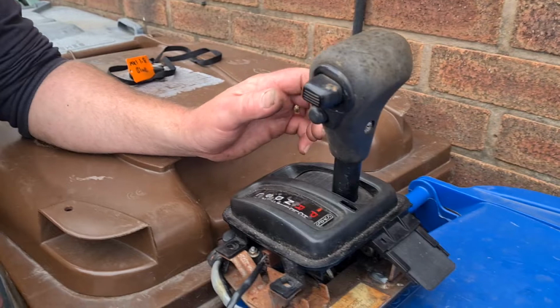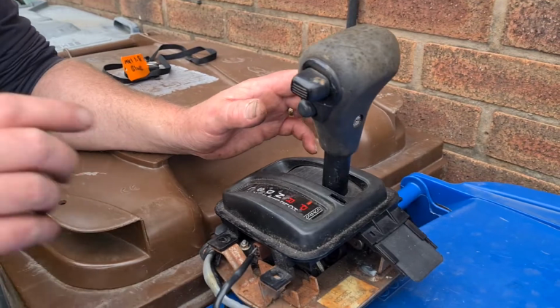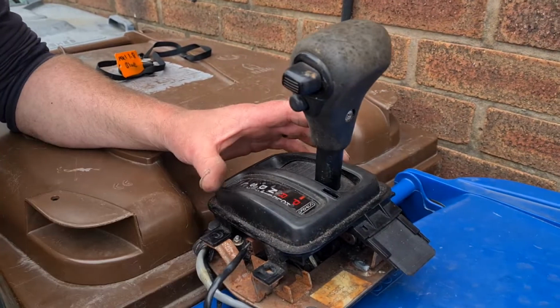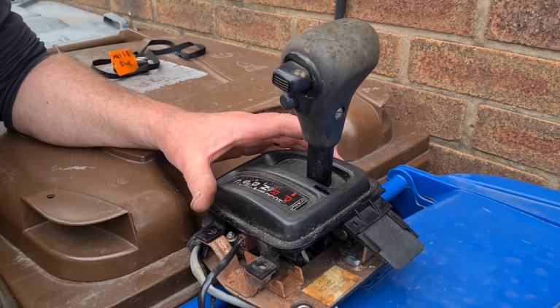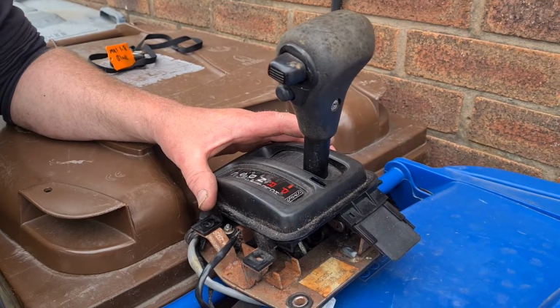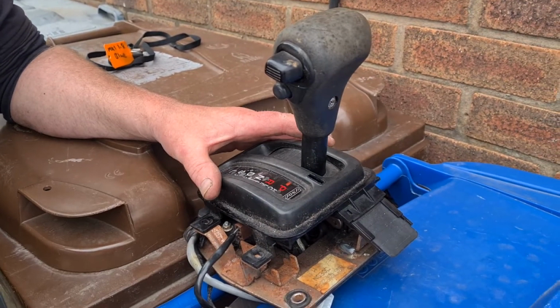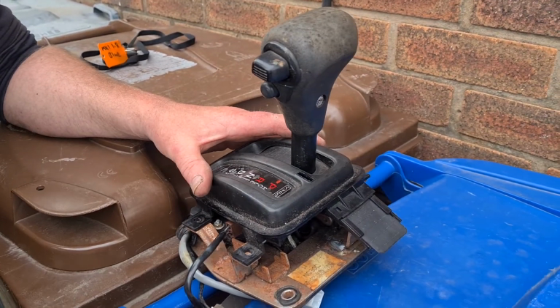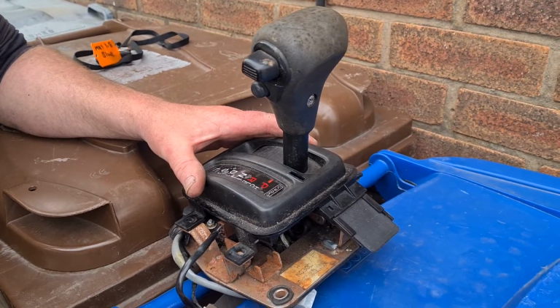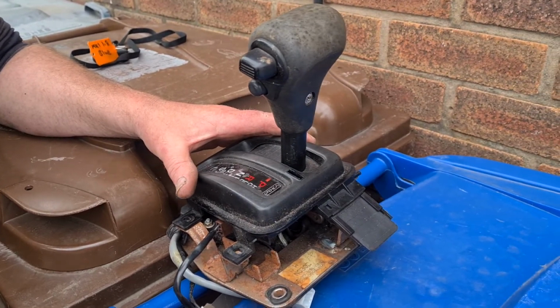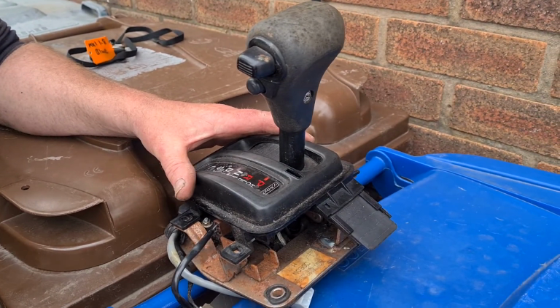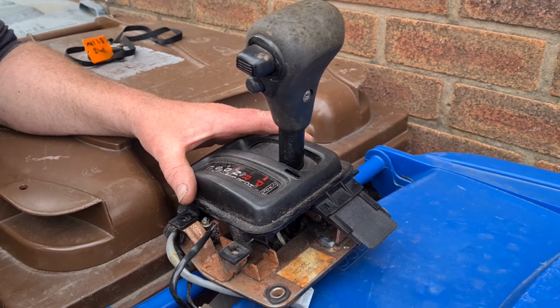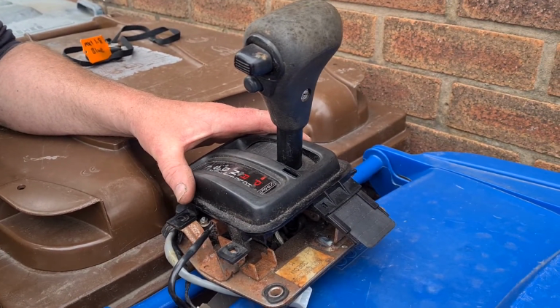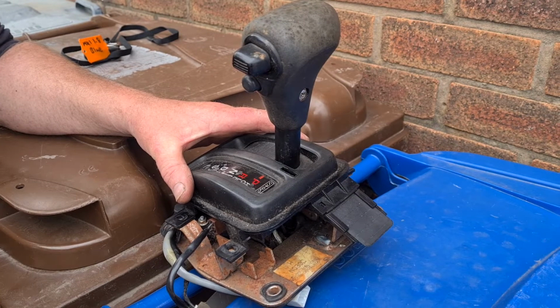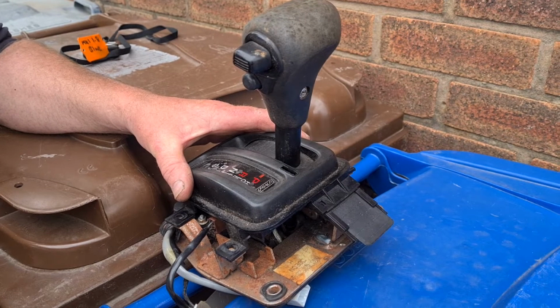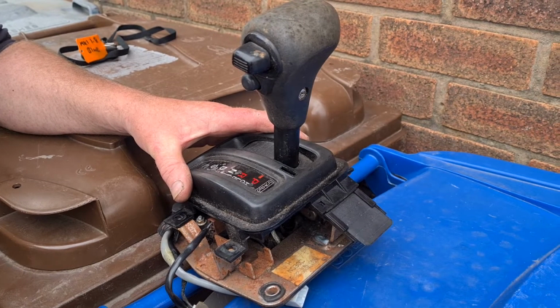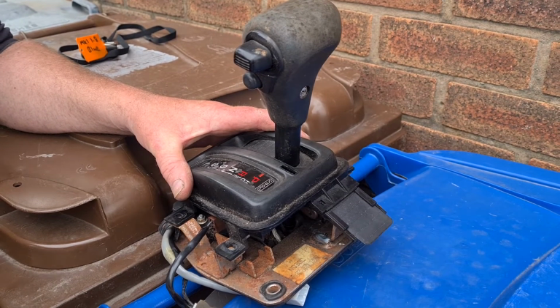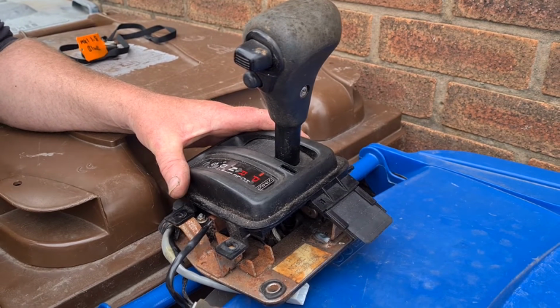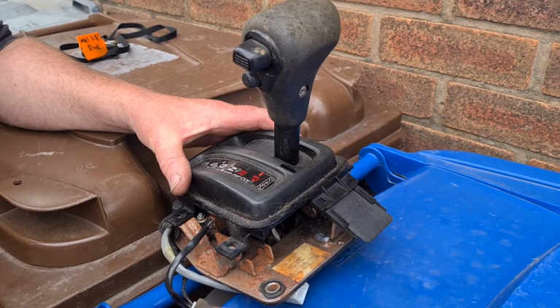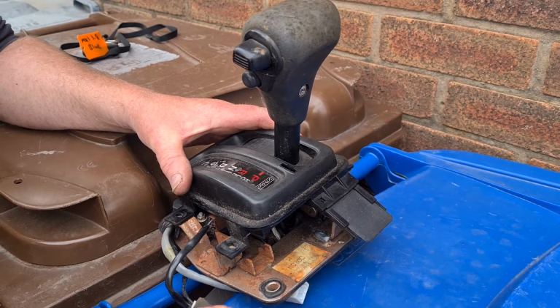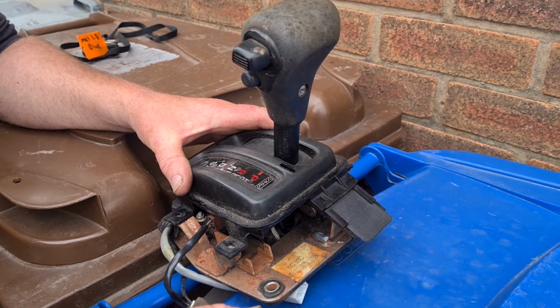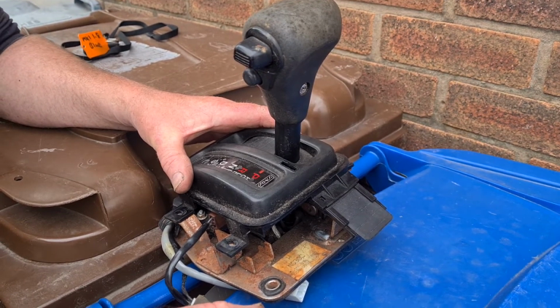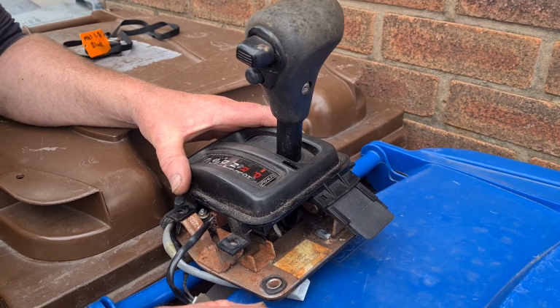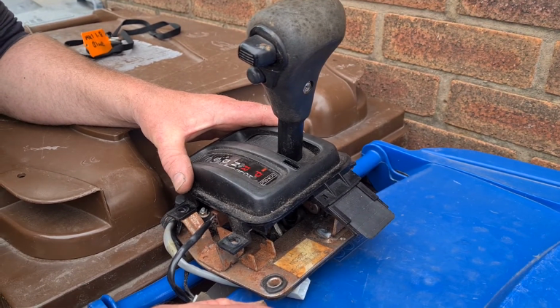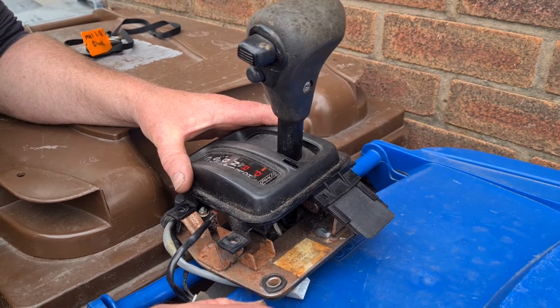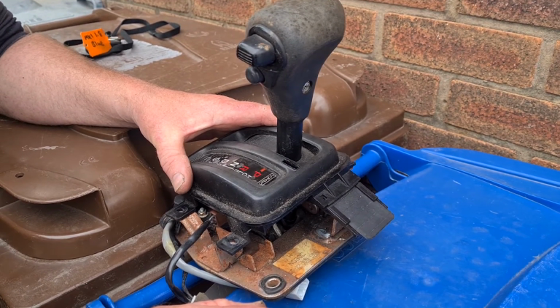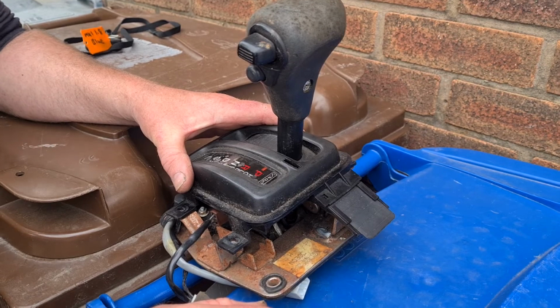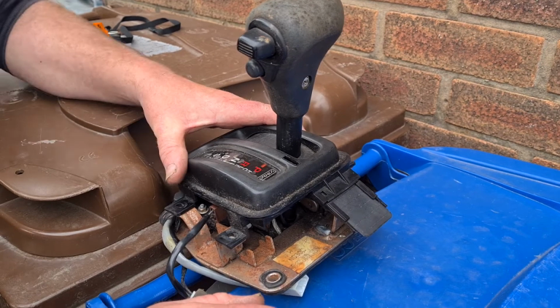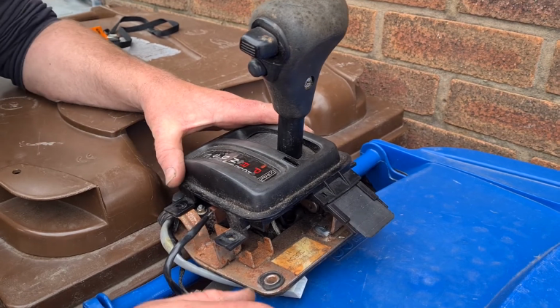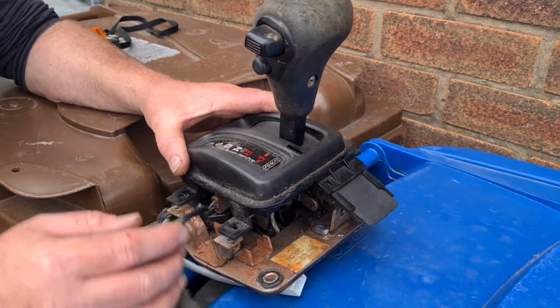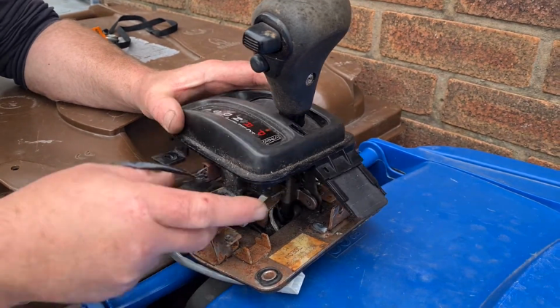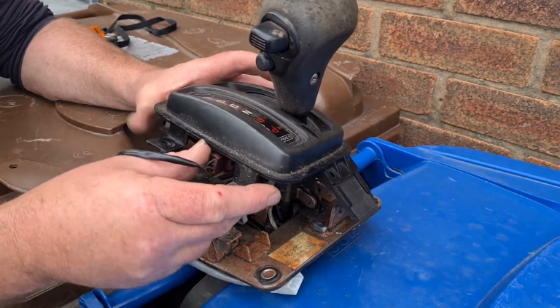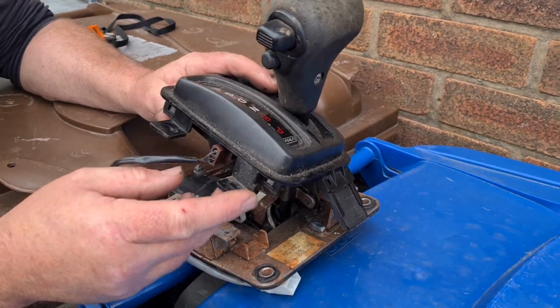Right, this is for the lad on the forum who's having difficulty with the automatic. Basically you're just not putting it together right — that's what the problem is.